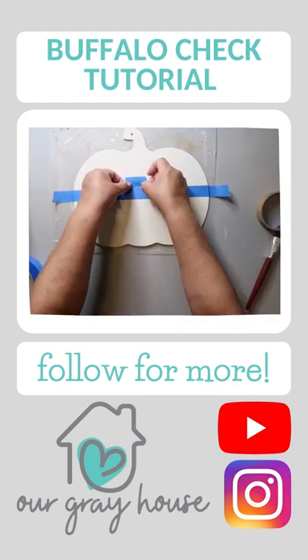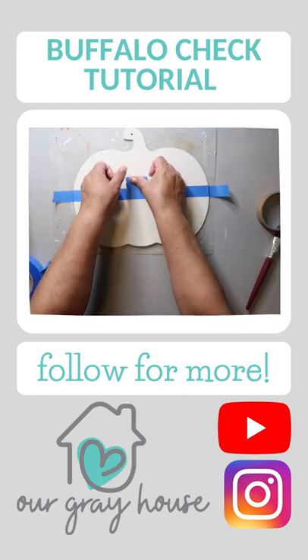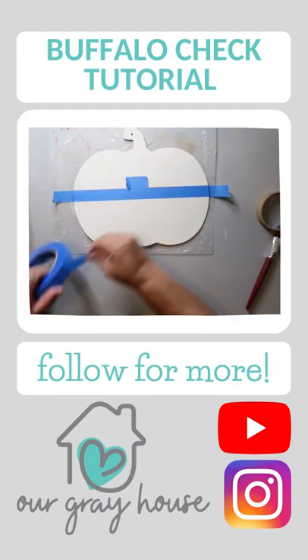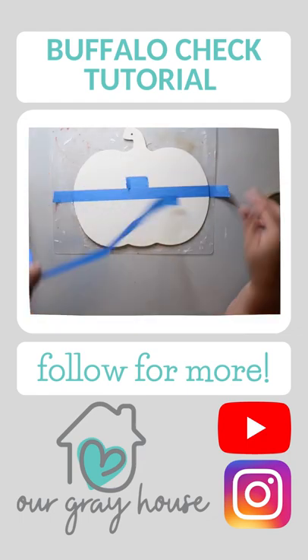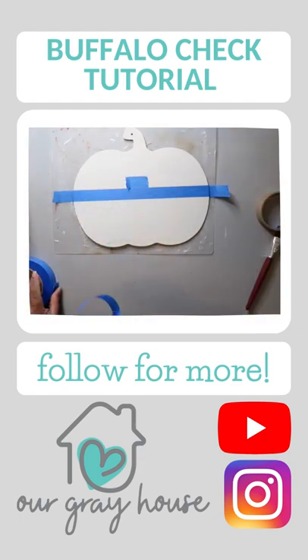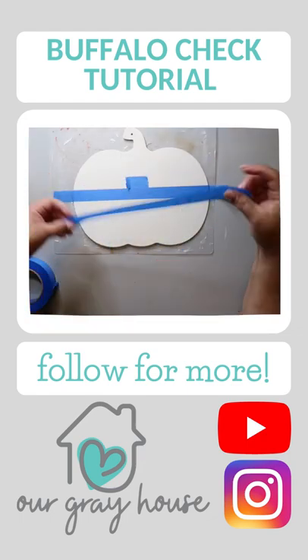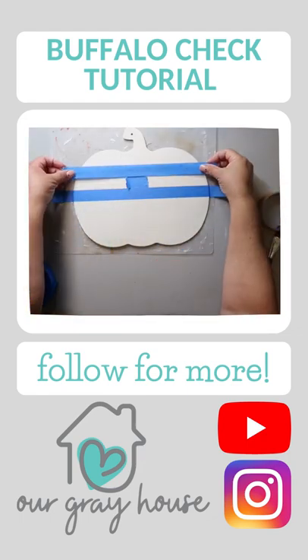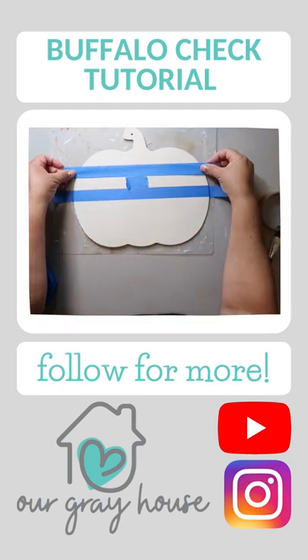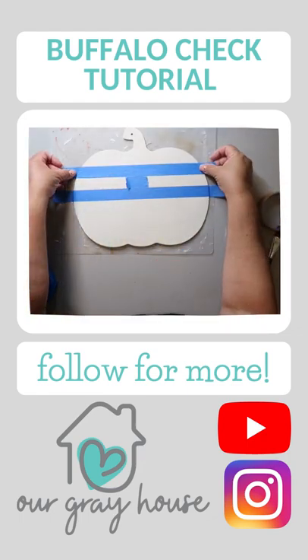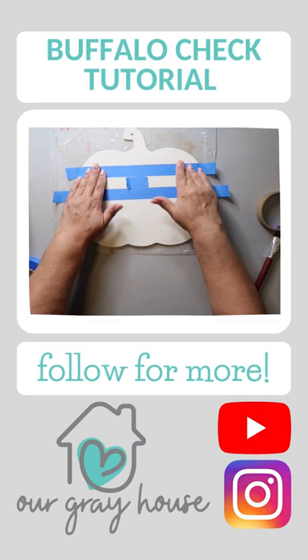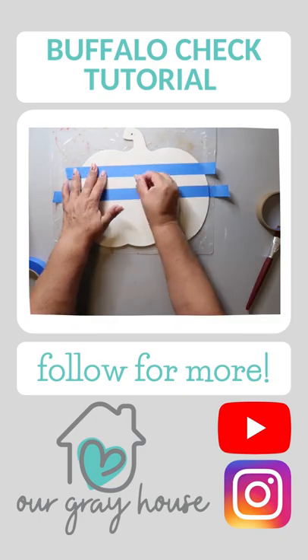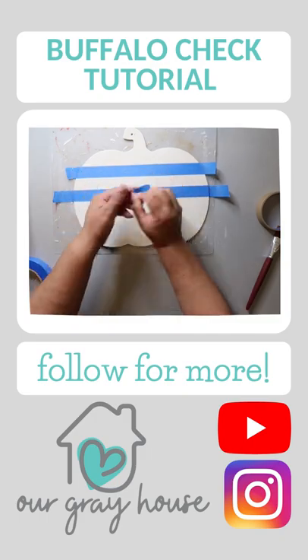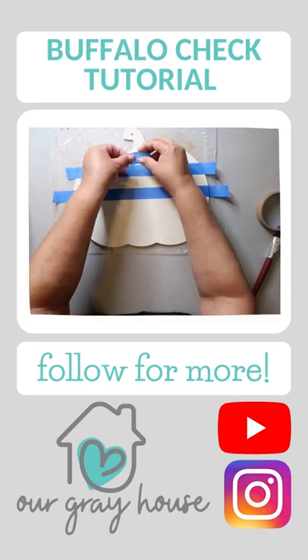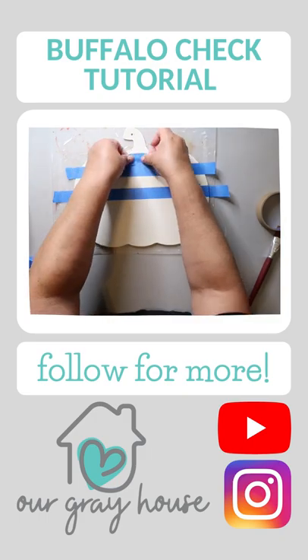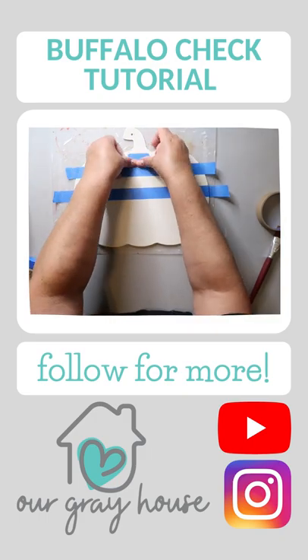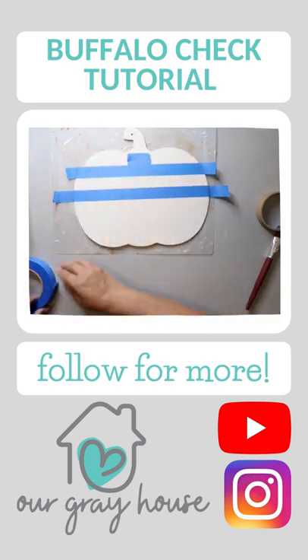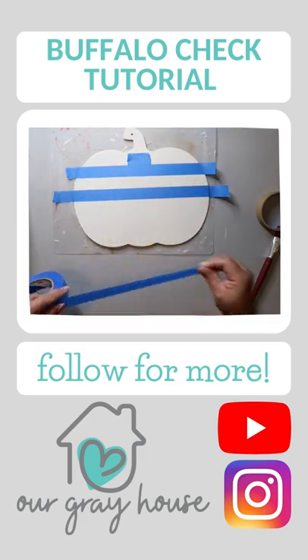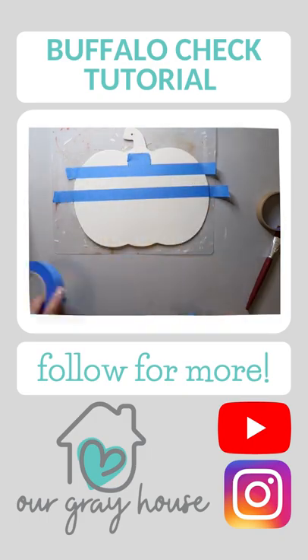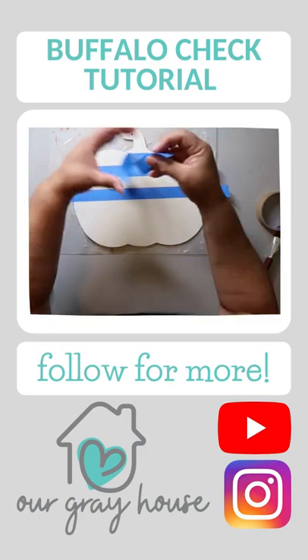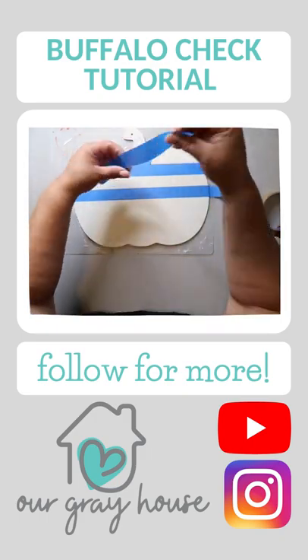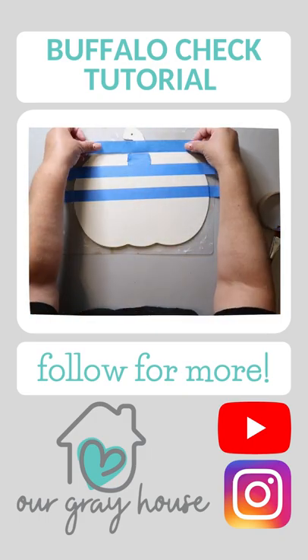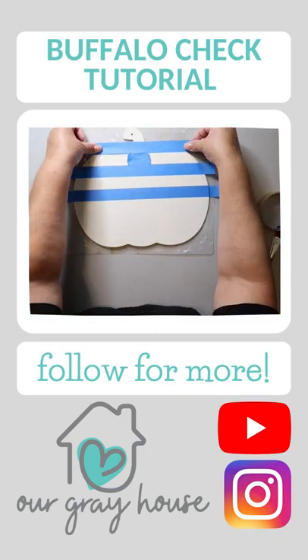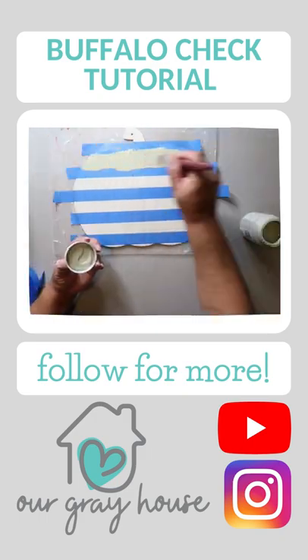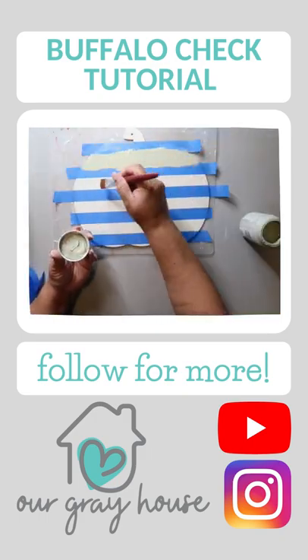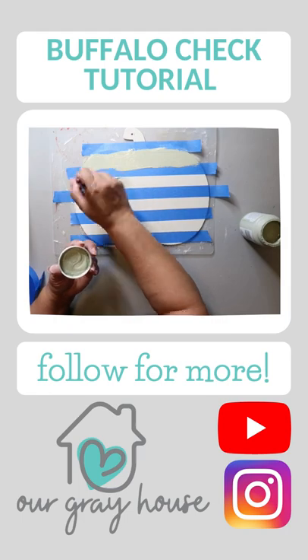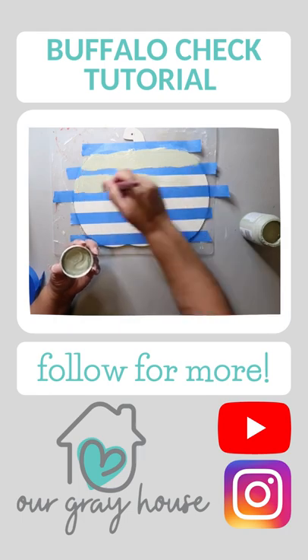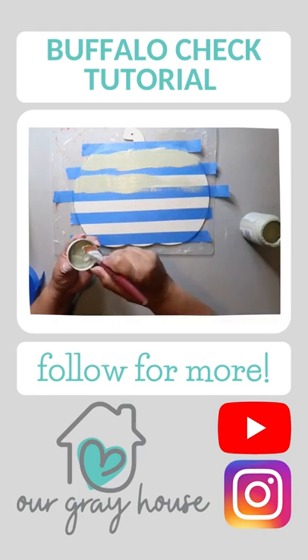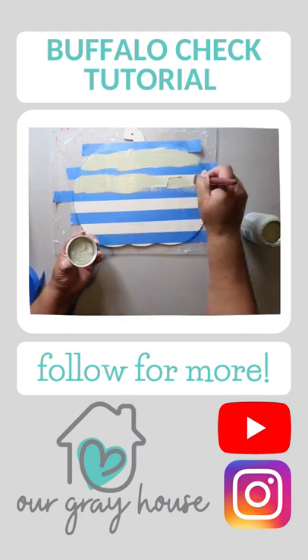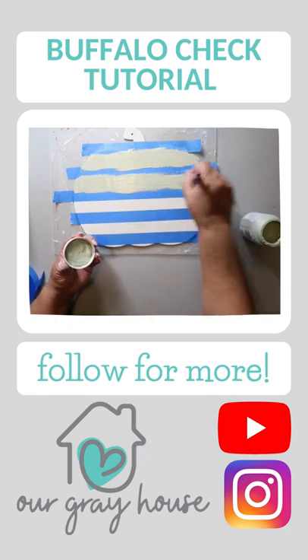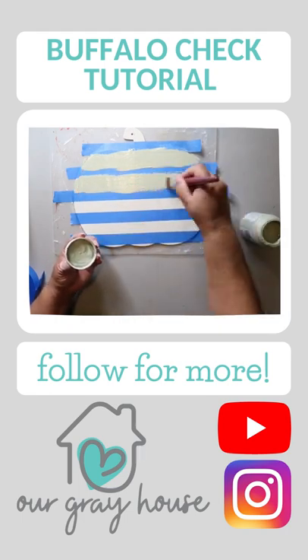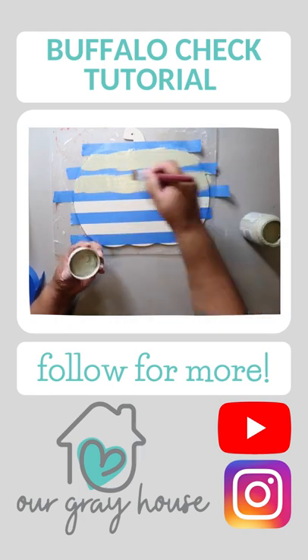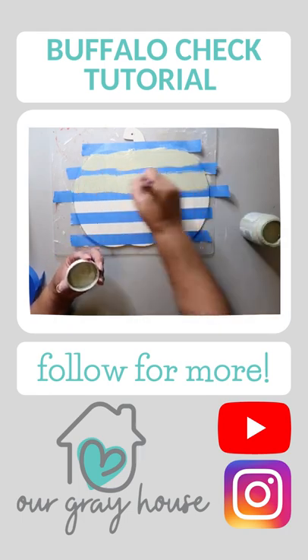After that base coat dries, I'm using painter's tape to add stripes. I start in the center and use a small piece of tape as a spacer. Then go in with your next darker color and paint the stripes. Peel up the painter's tape while it's still wet.